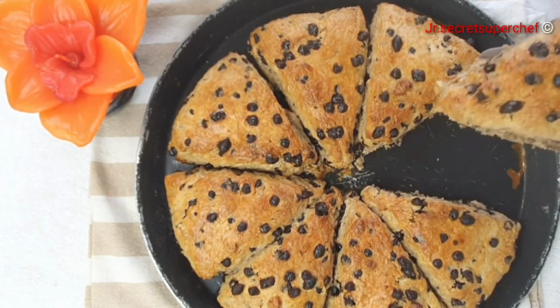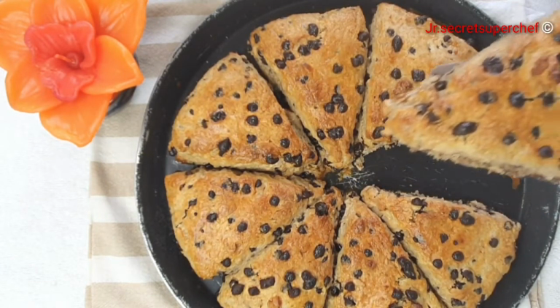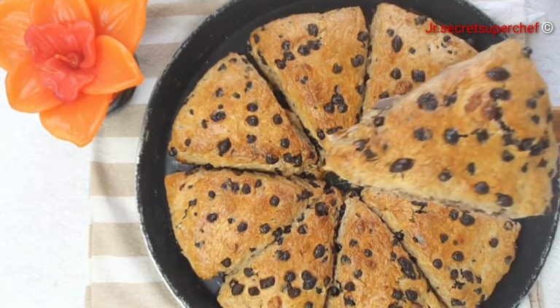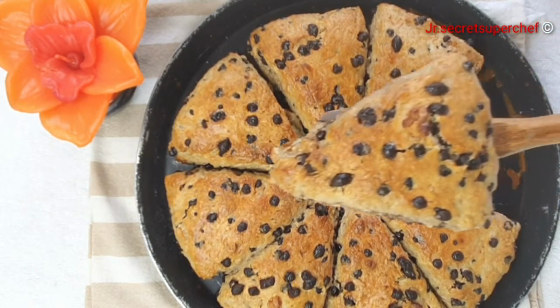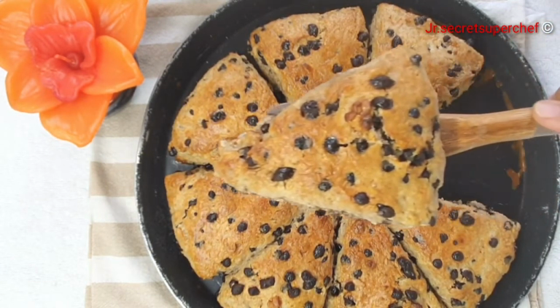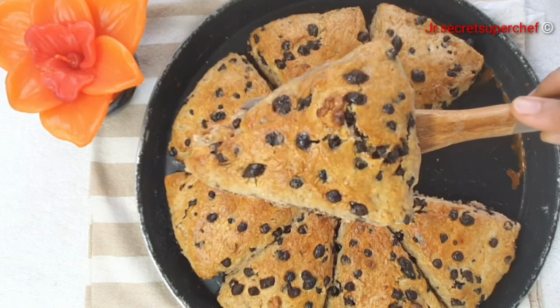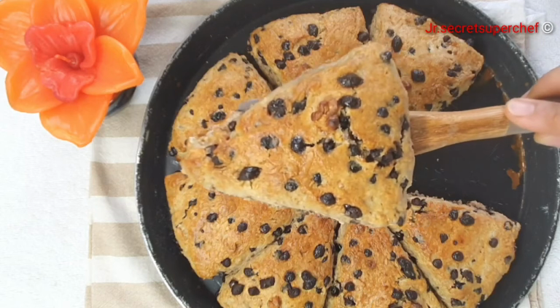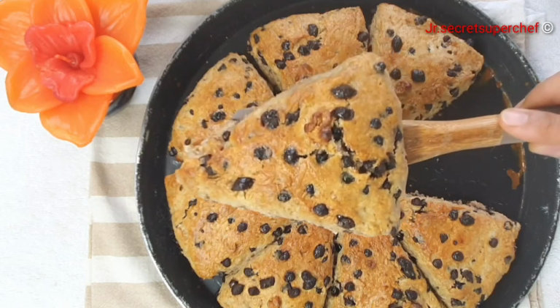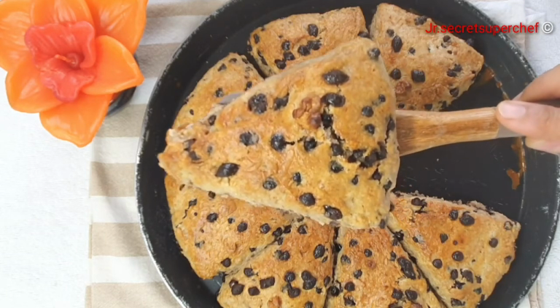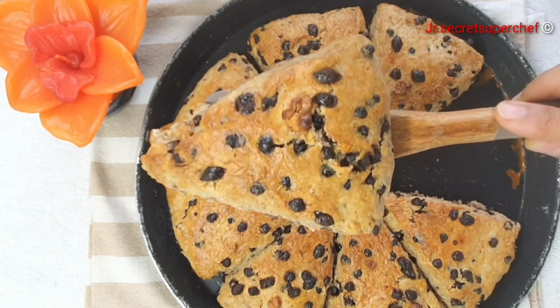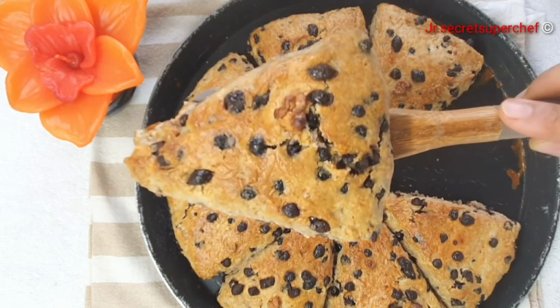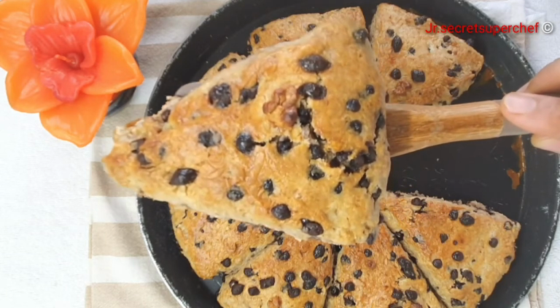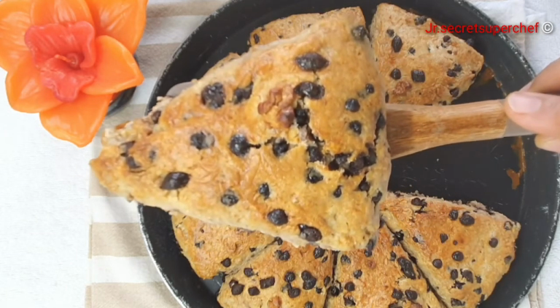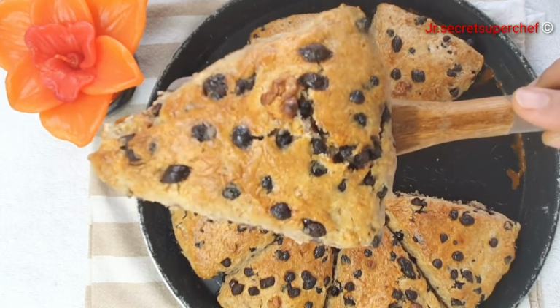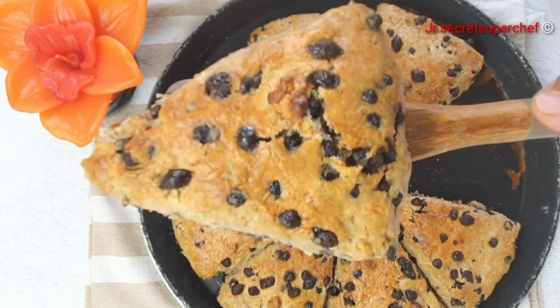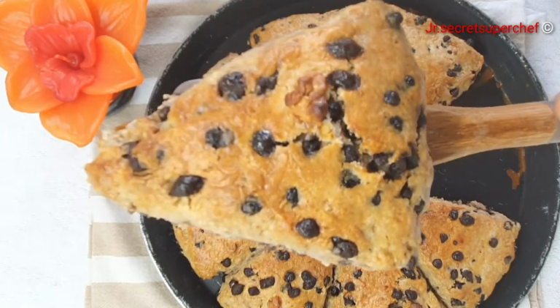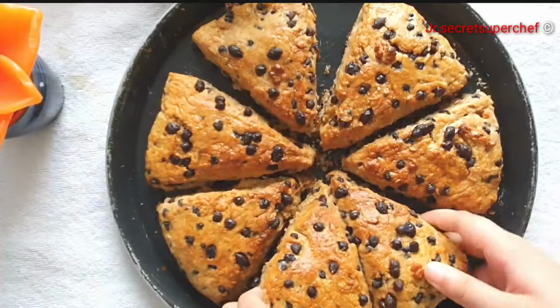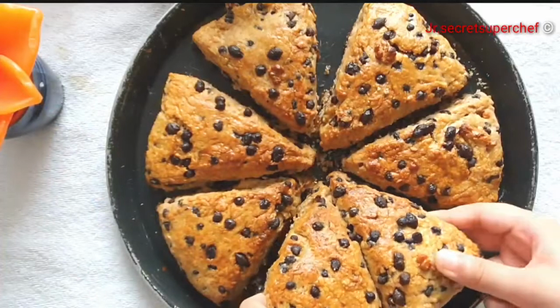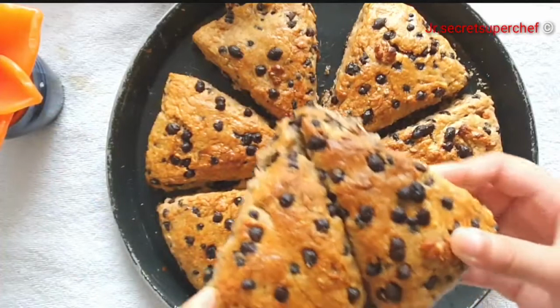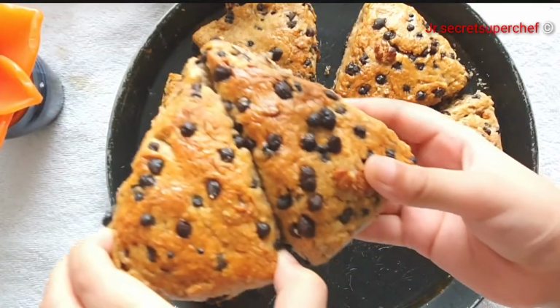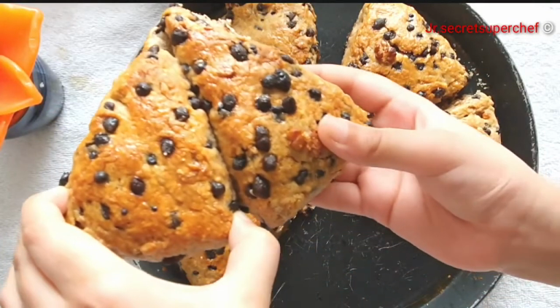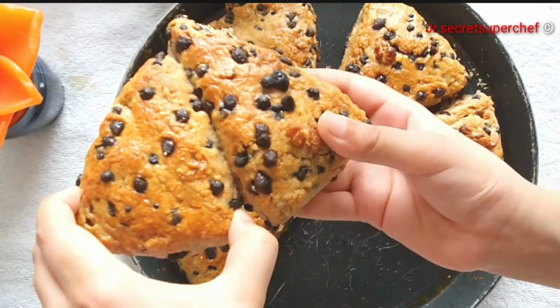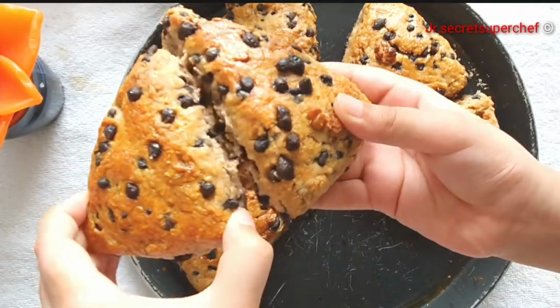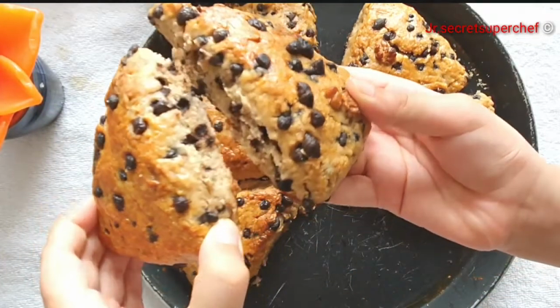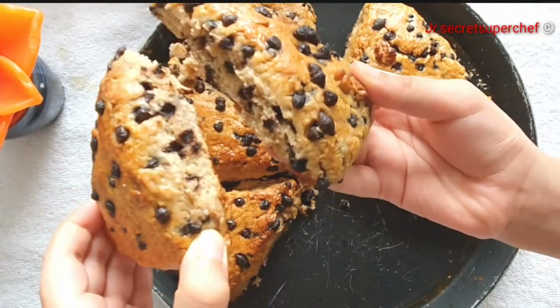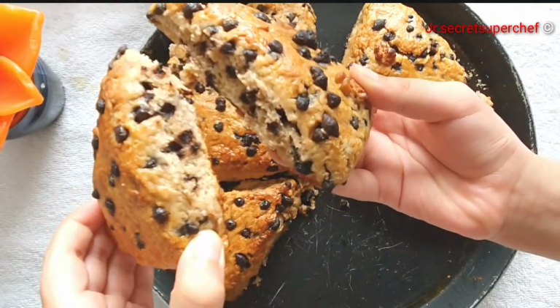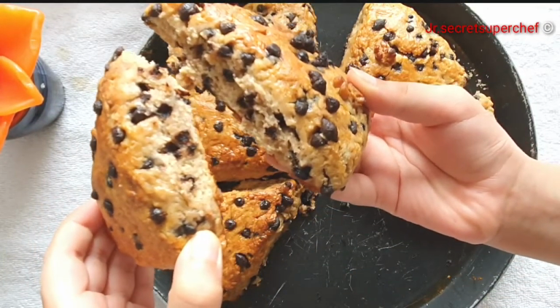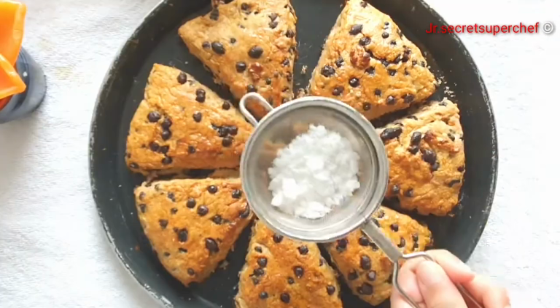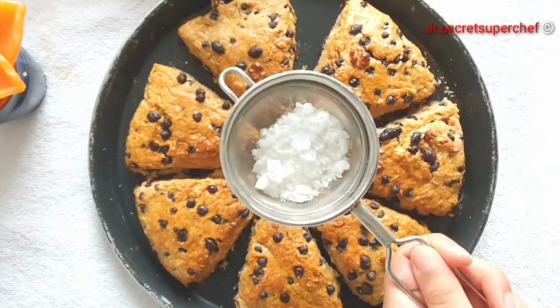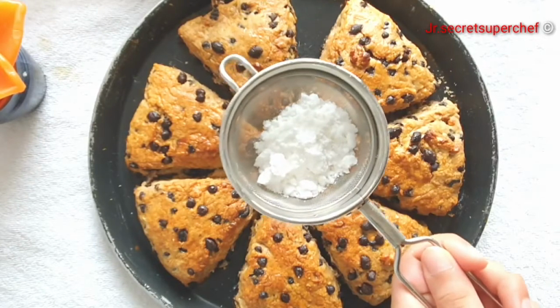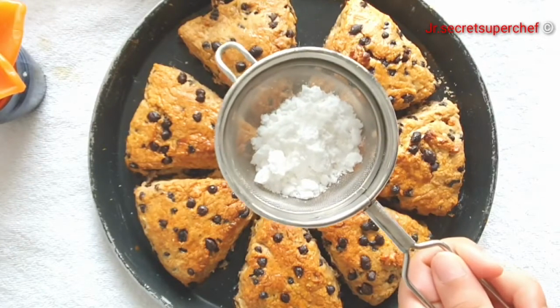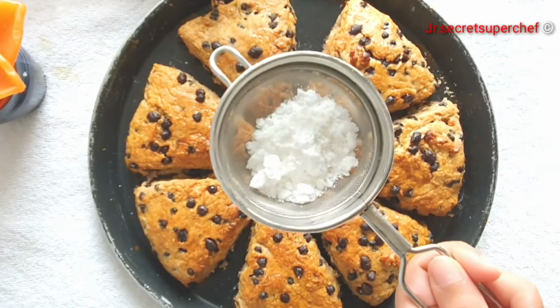Allow the scones to cool for 10 minutes on the baking rack. These scones are best eaten the same day. They are flaky, yet tender, lightly flavoured with cinnamon and vanilla, and loaded with walnuts and chocolate.